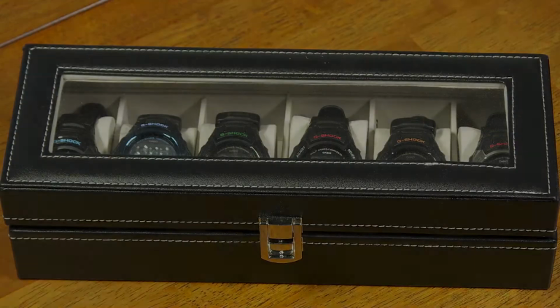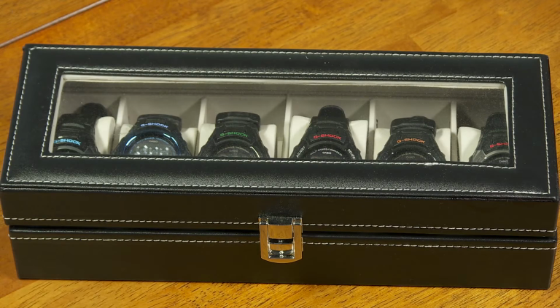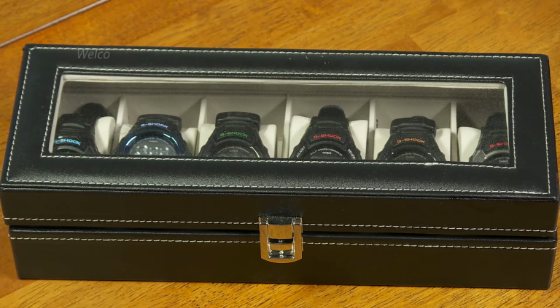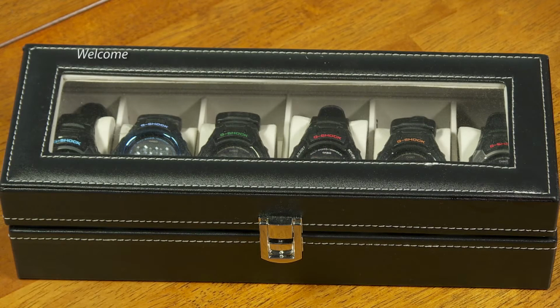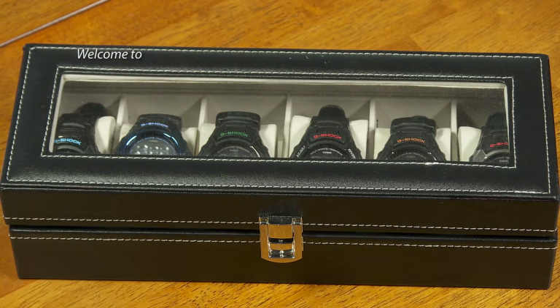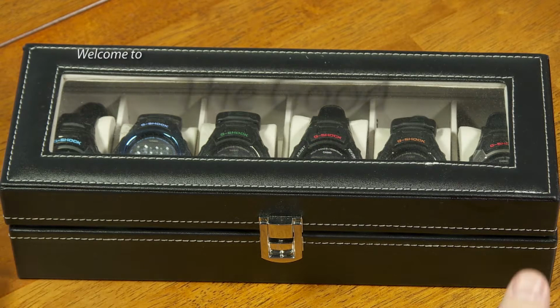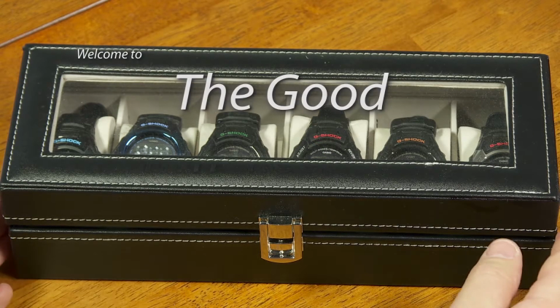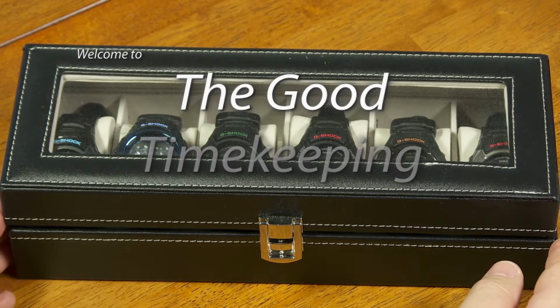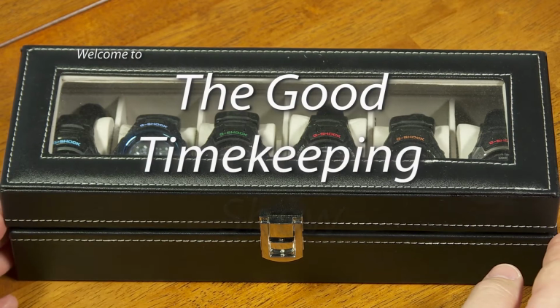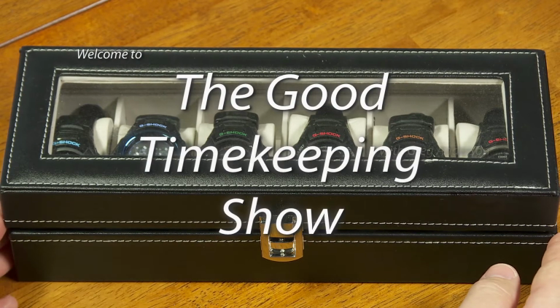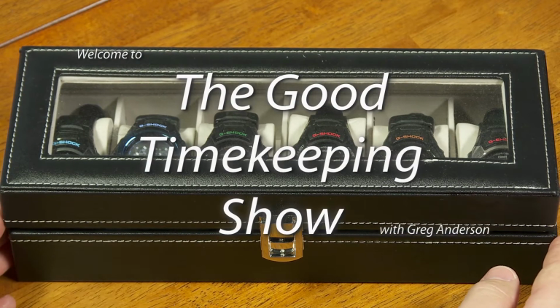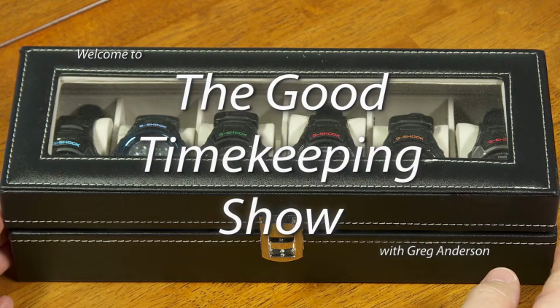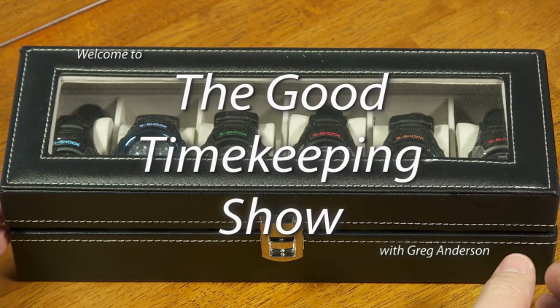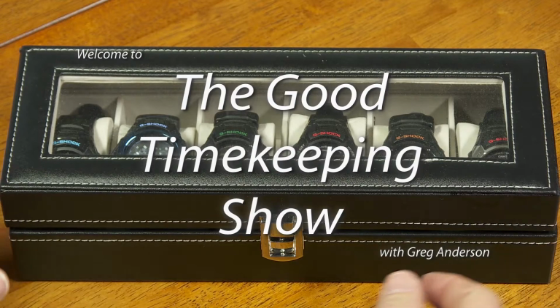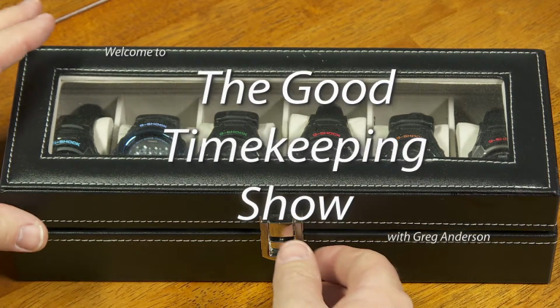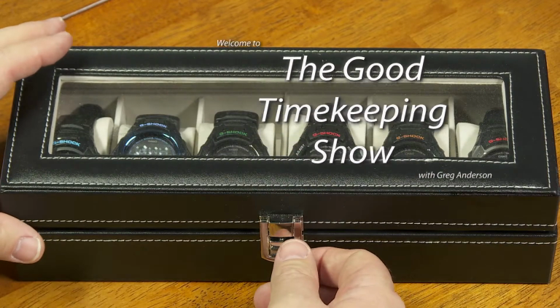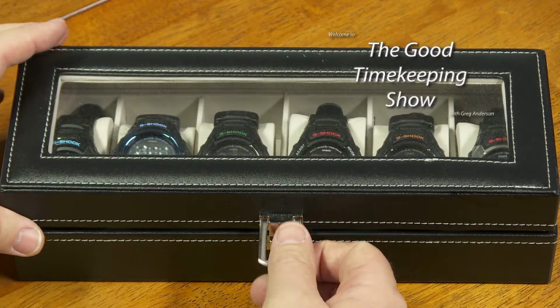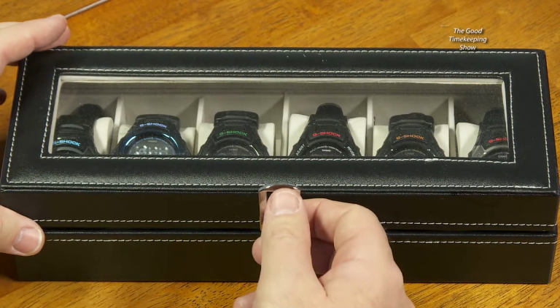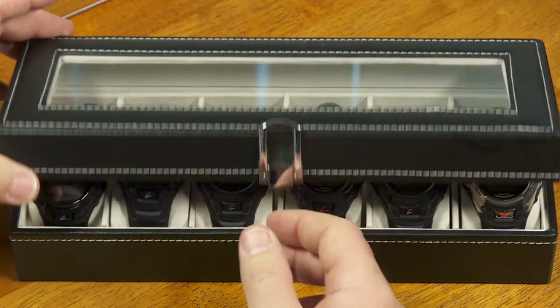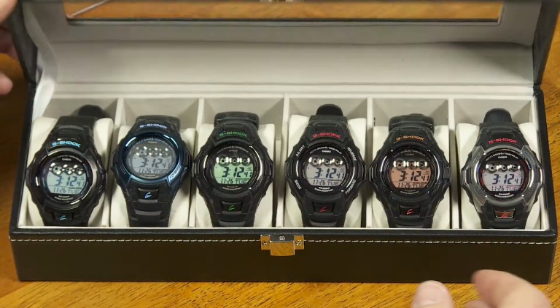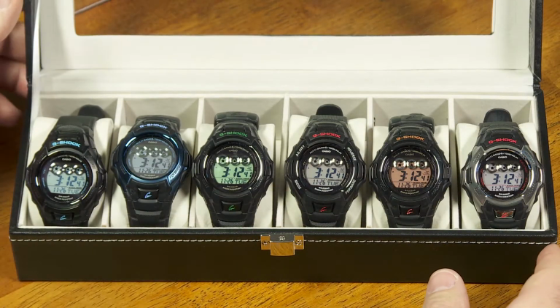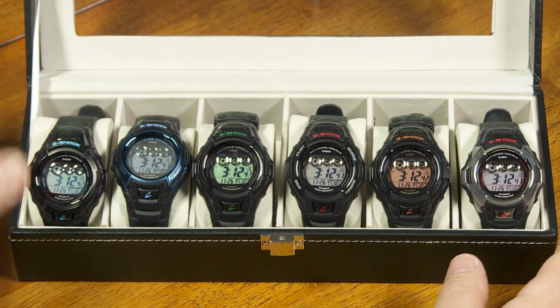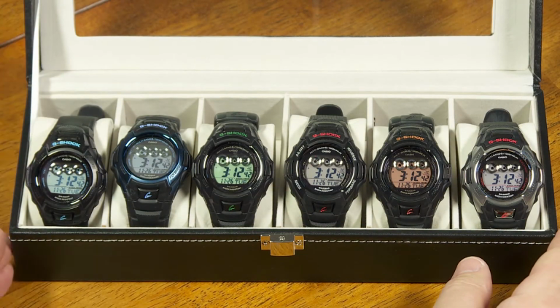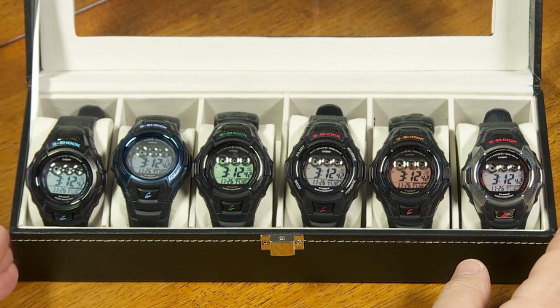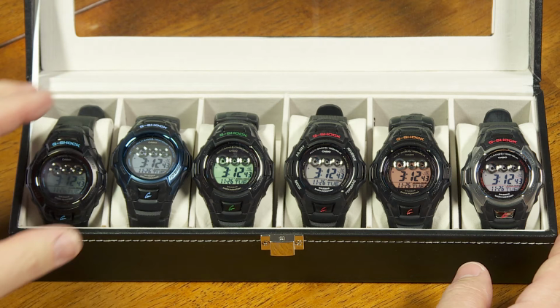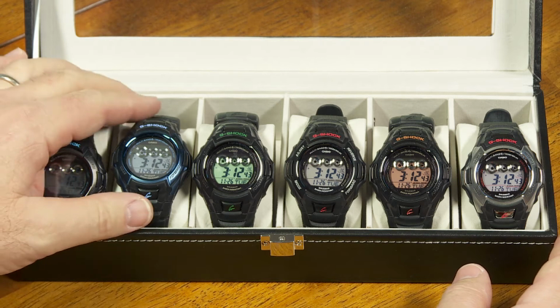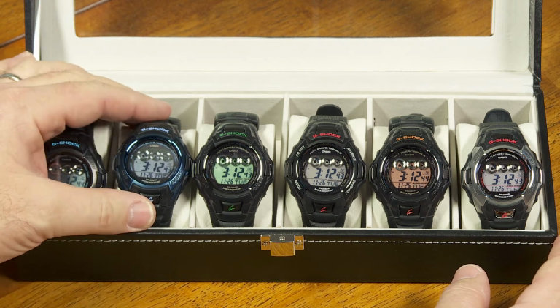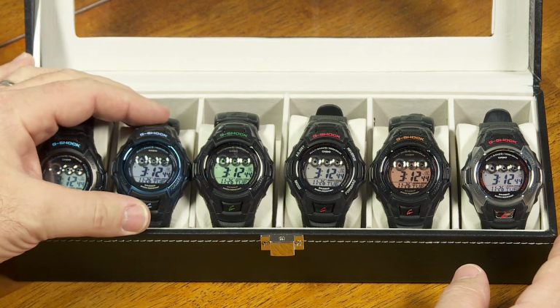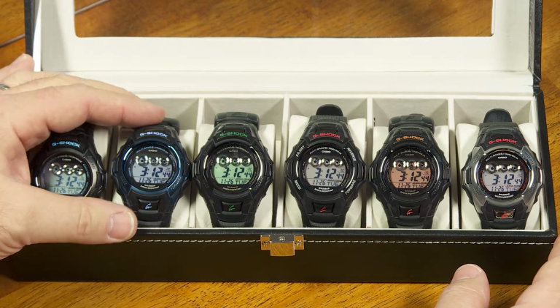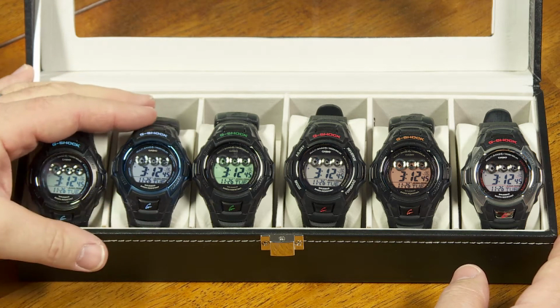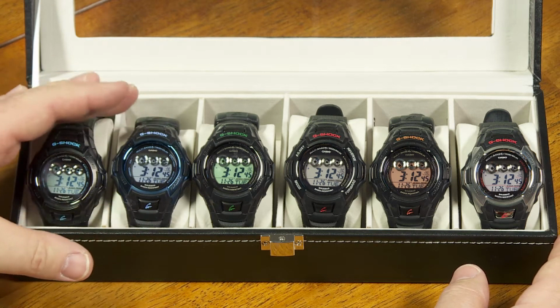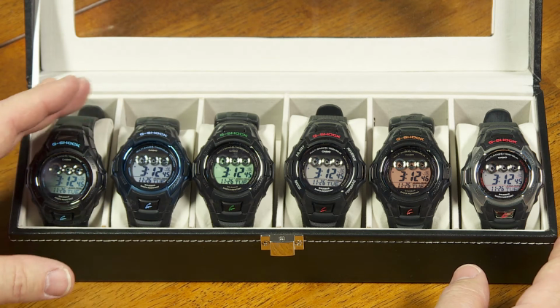Hello again, everyone. My name is Greg Anderson, and this is the Good Timekeeping Show with Greg Anderson. I want to do a brief episode today and tell you a little bit about these G-Shock watches here and show you some of the diagnostic screens available on these.